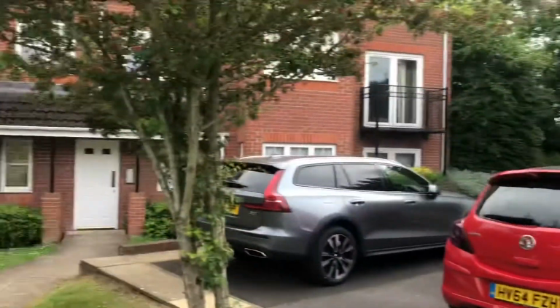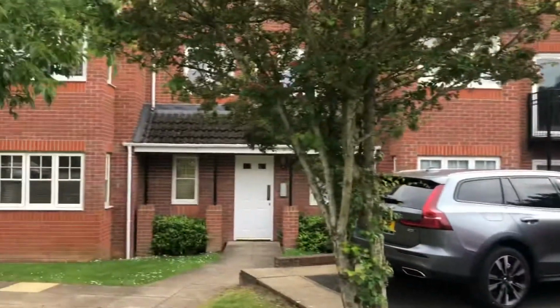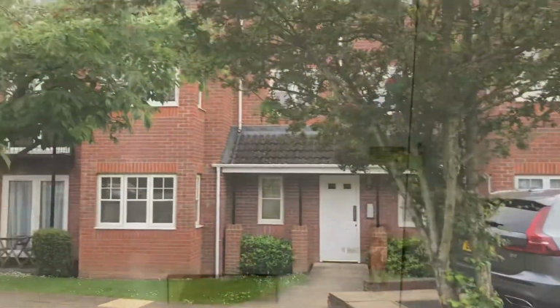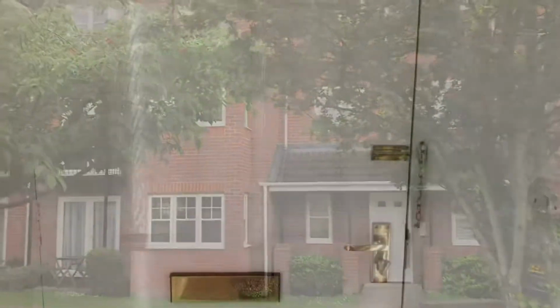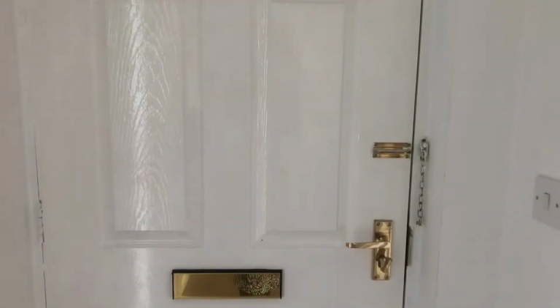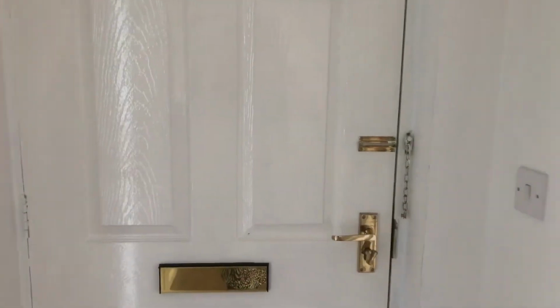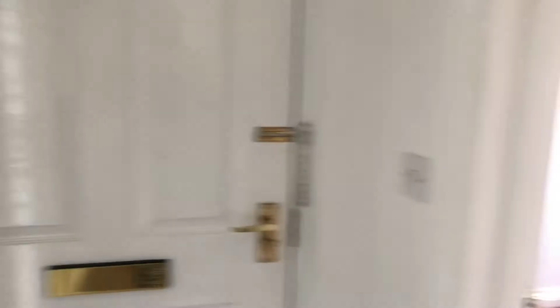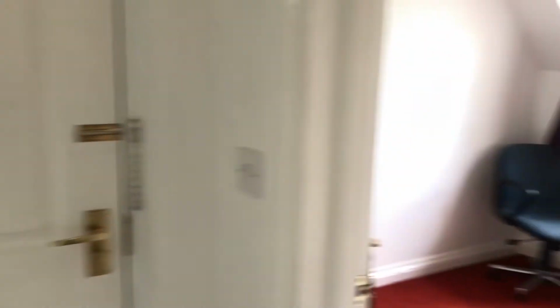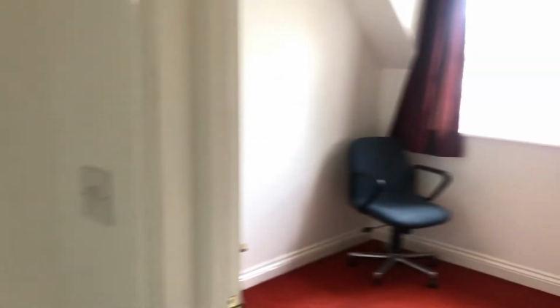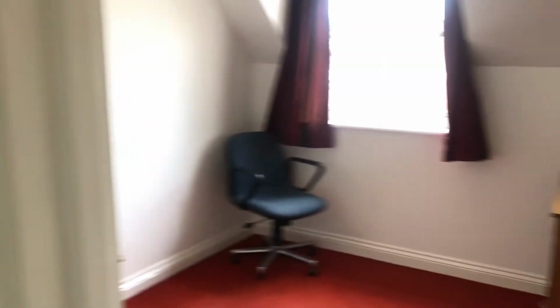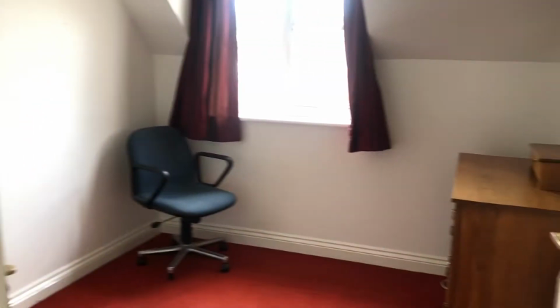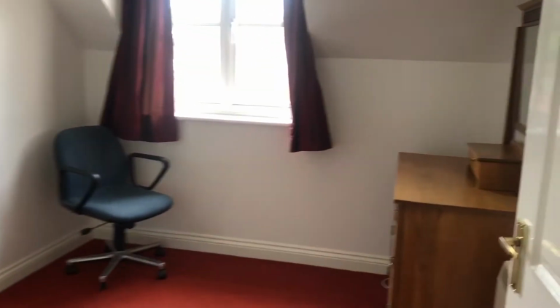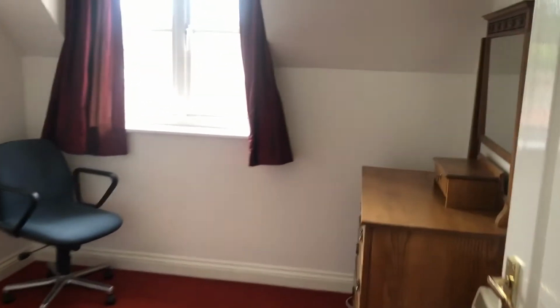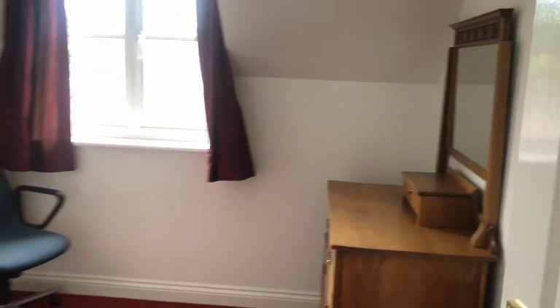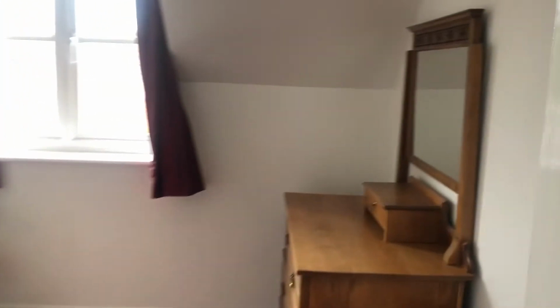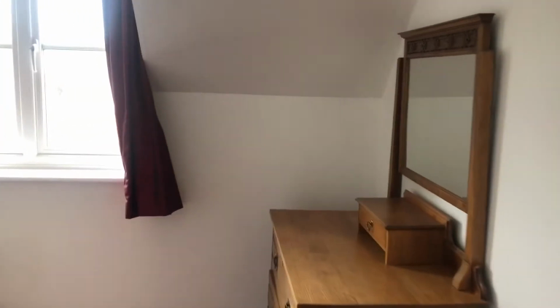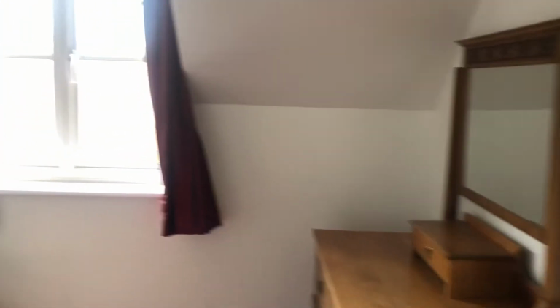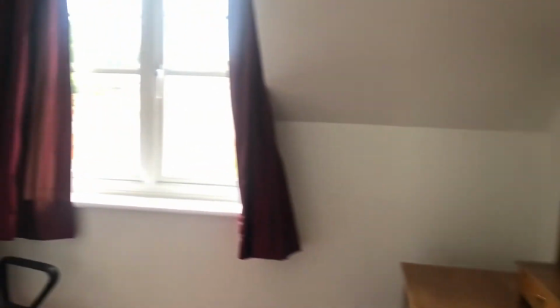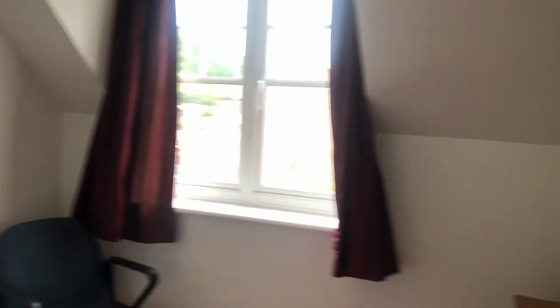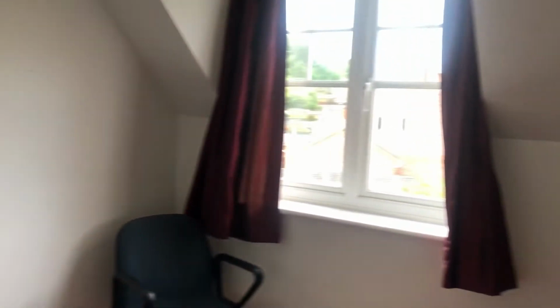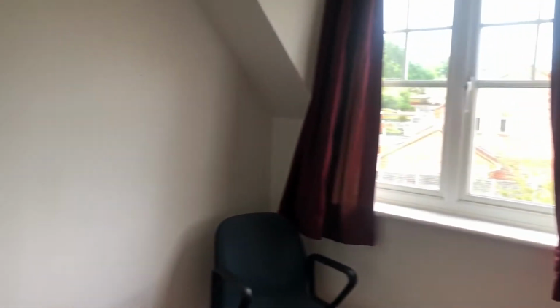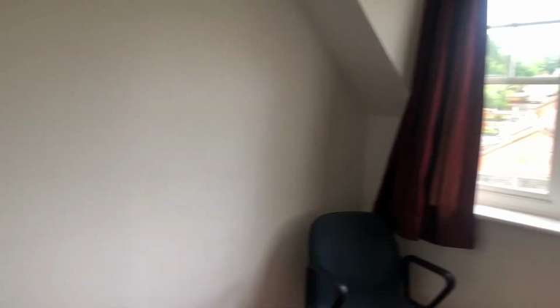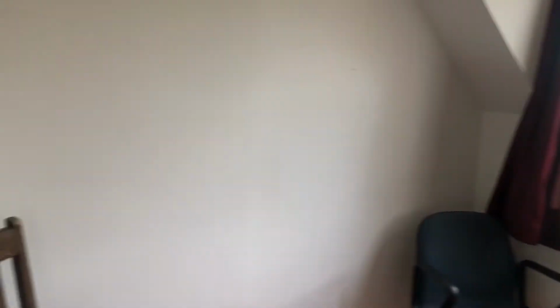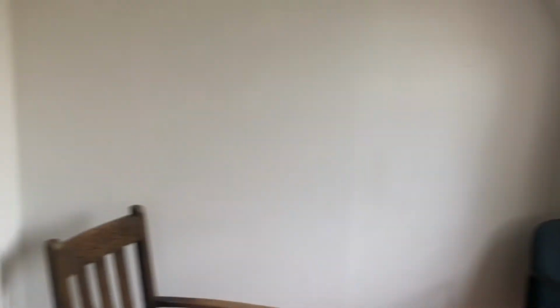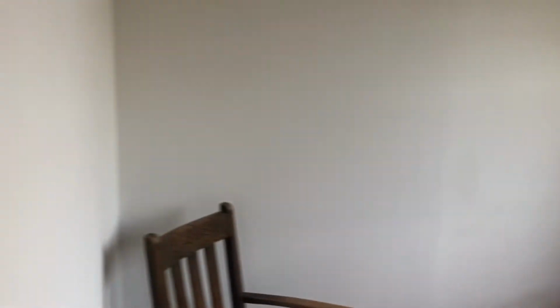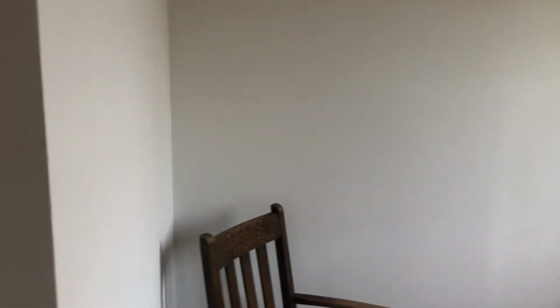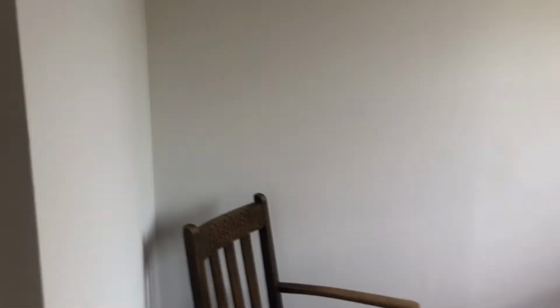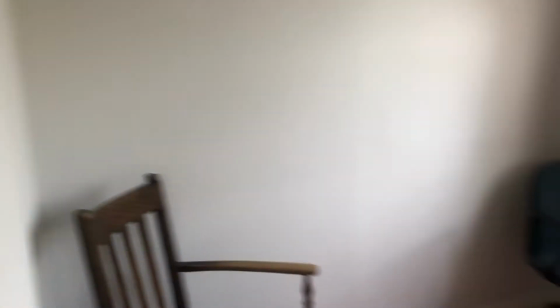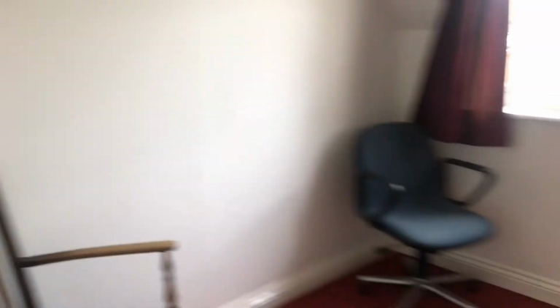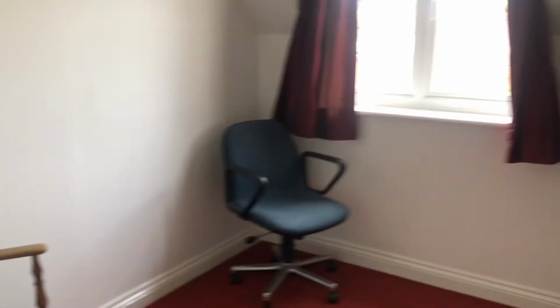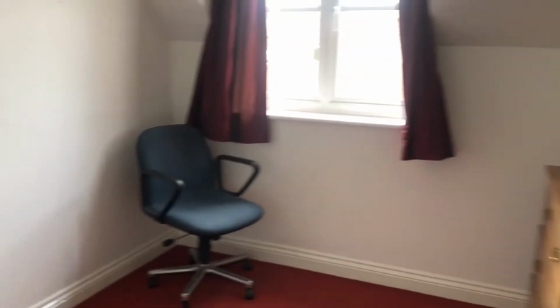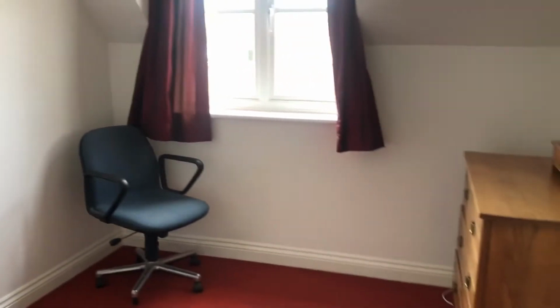So coming up into the property now, coming through the front door, you have the second bedroom on your left. Good sized room, nice and light as well.